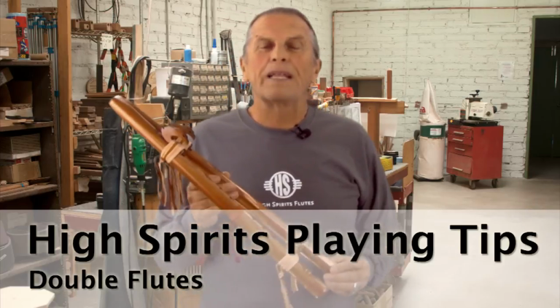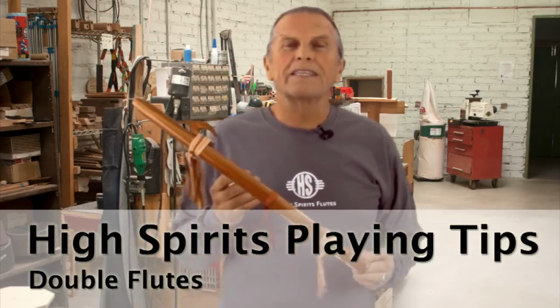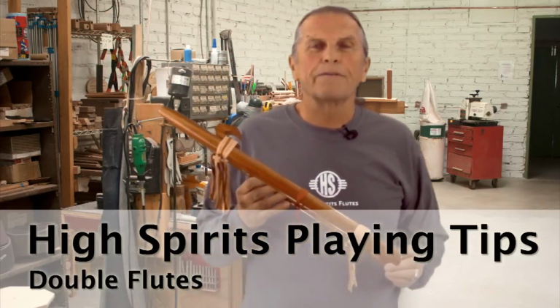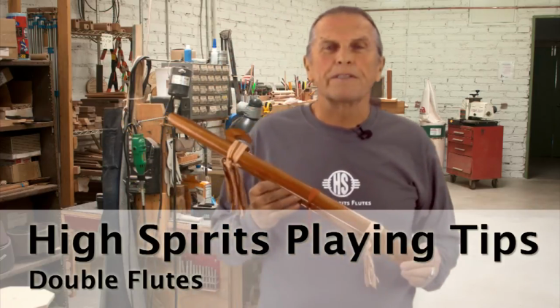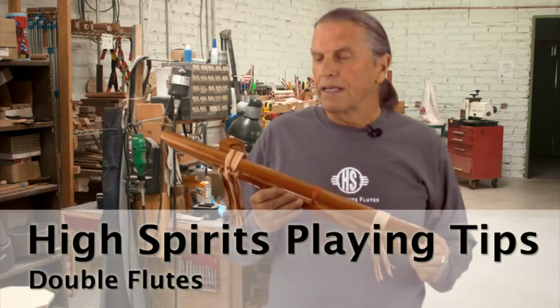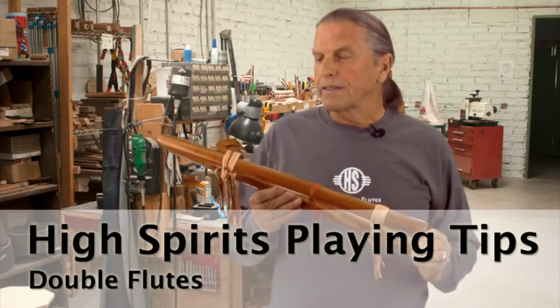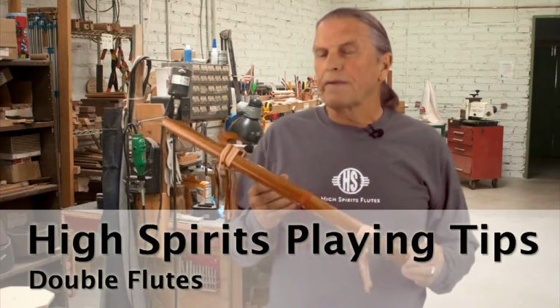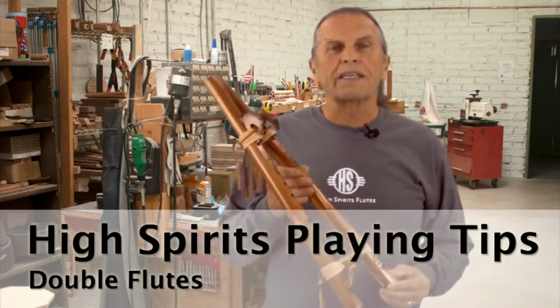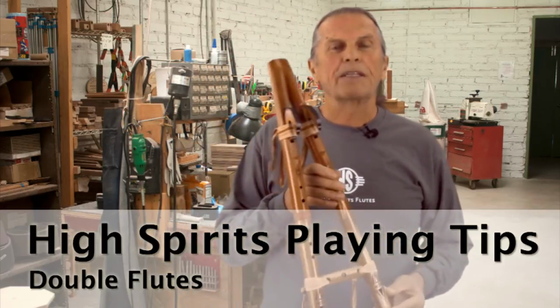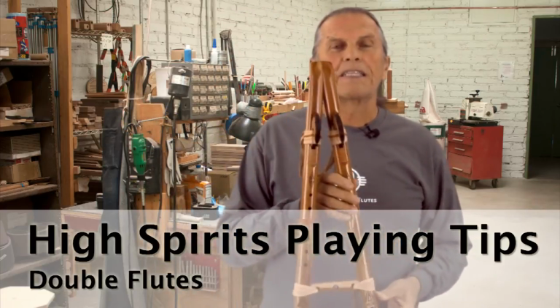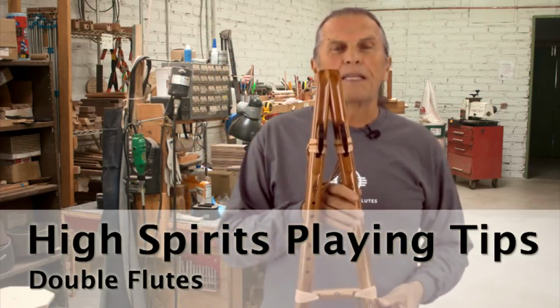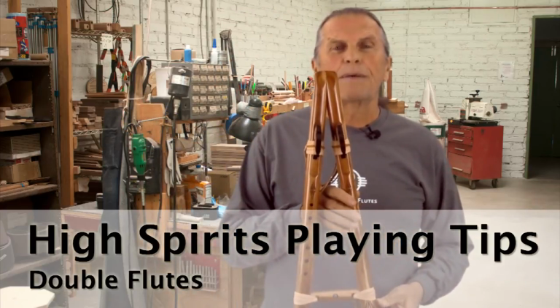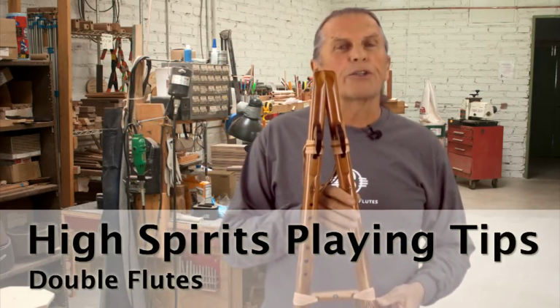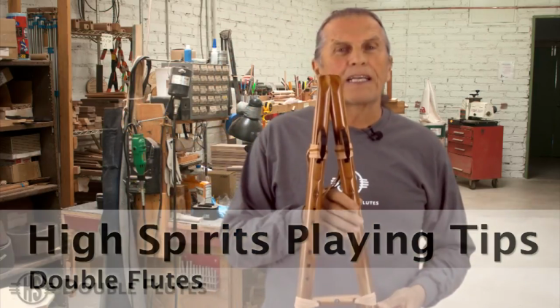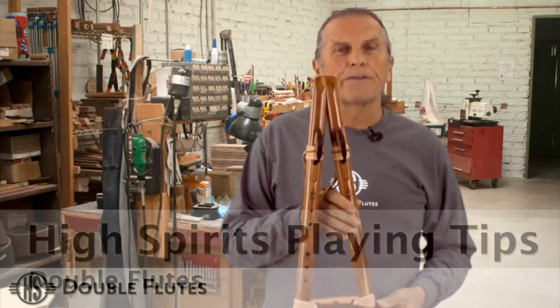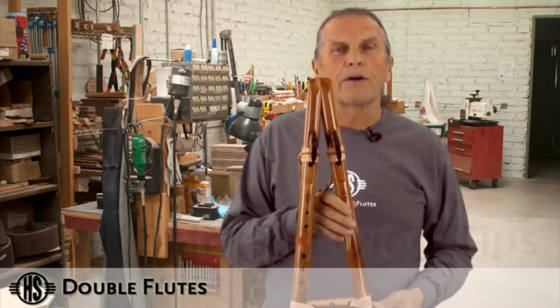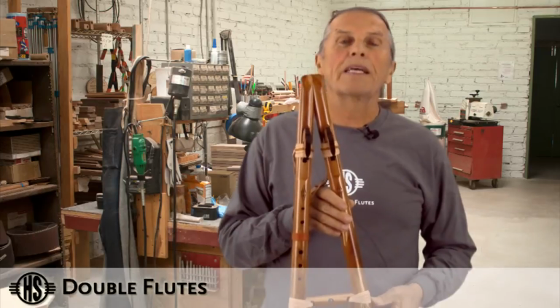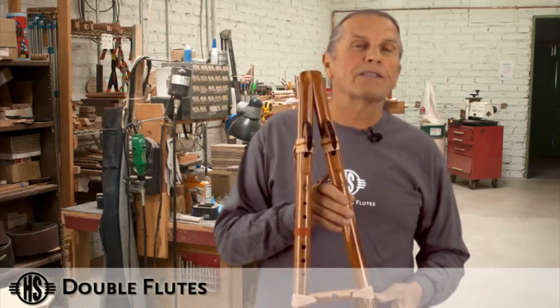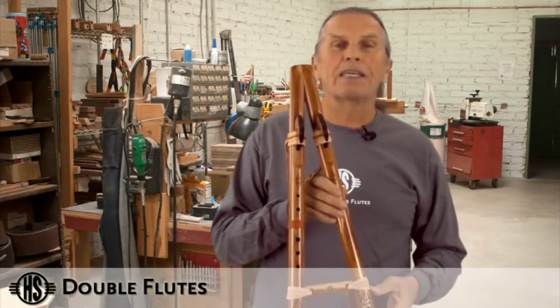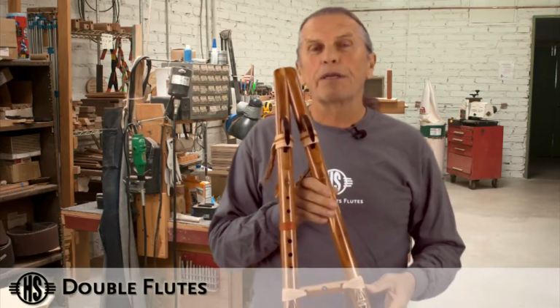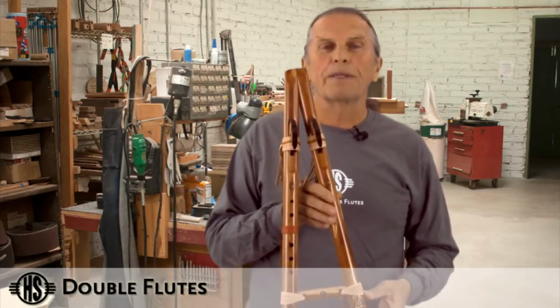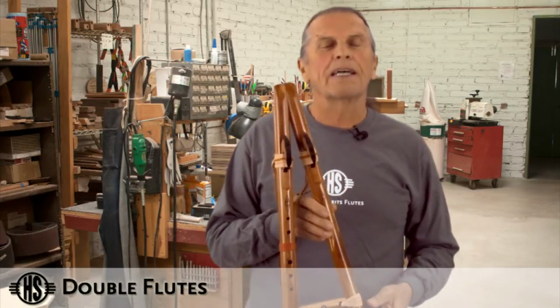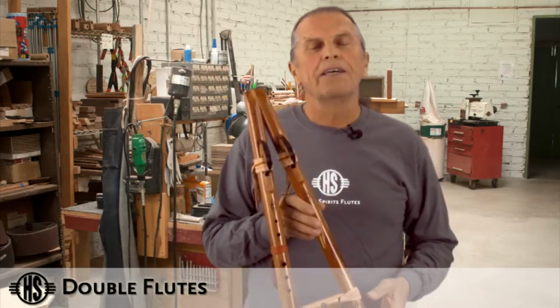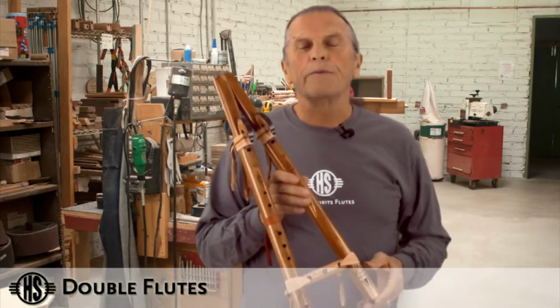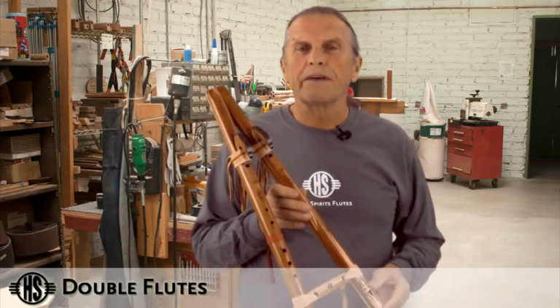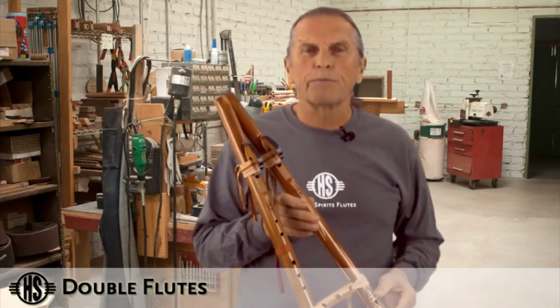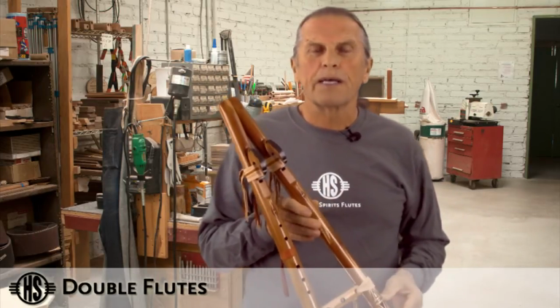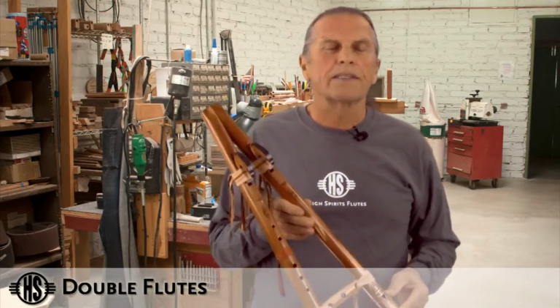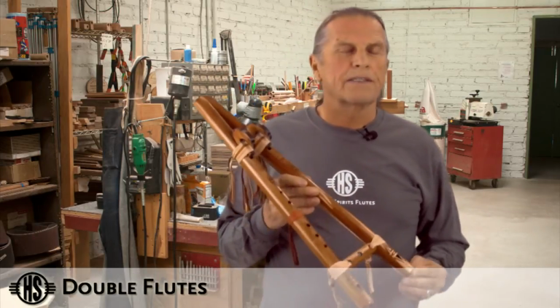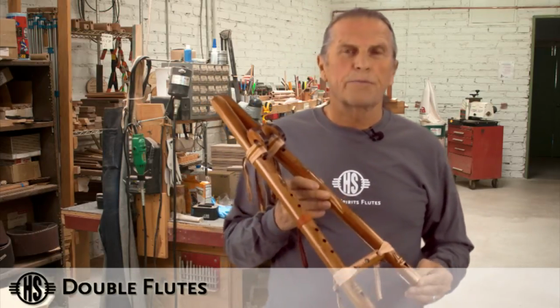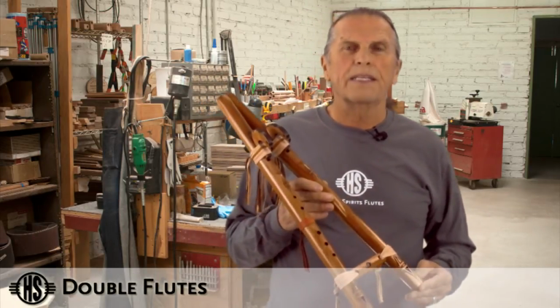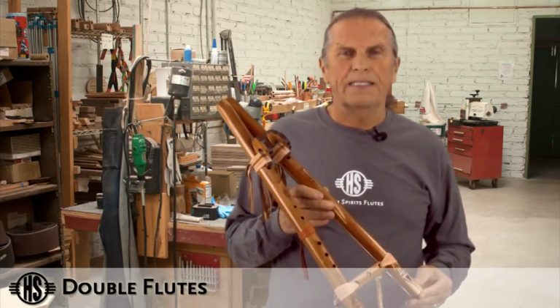Playing the double flutes can be a little intimidating just by looking at the flute — you might think, 'Oh my gosh, one day I'll be able to play that.' But you'll be very surprised: they're simple and easy.